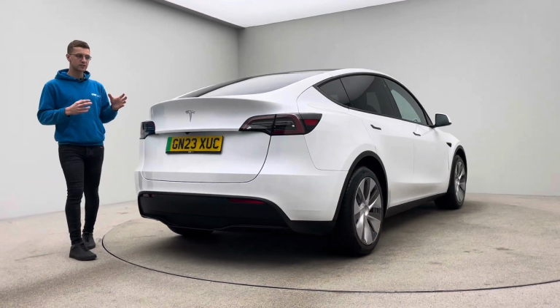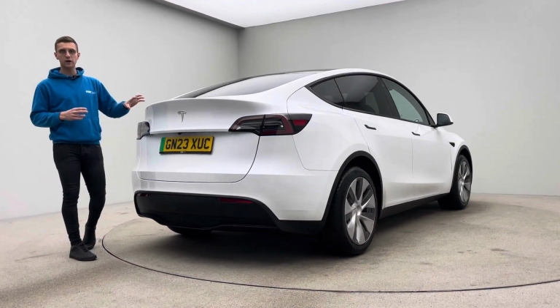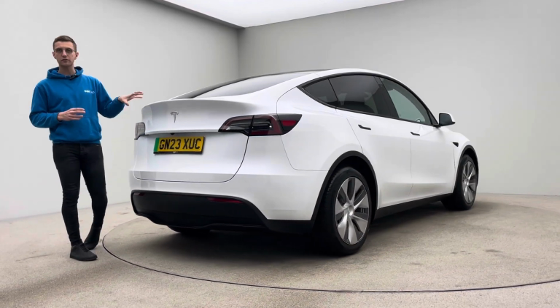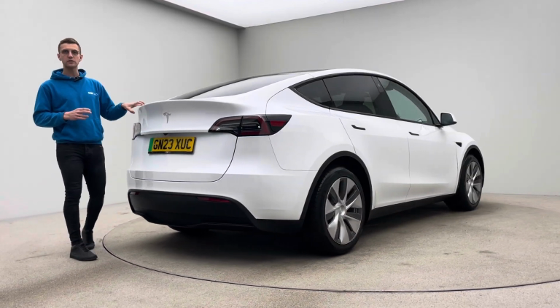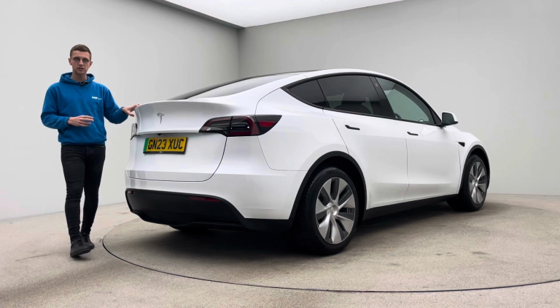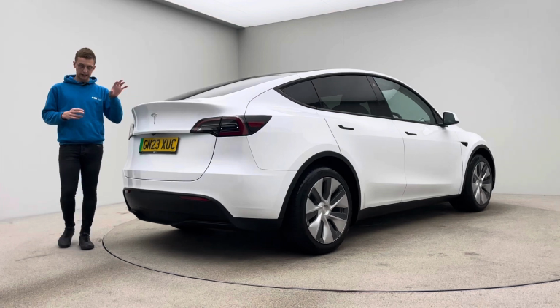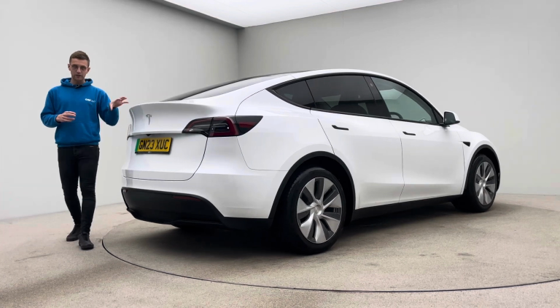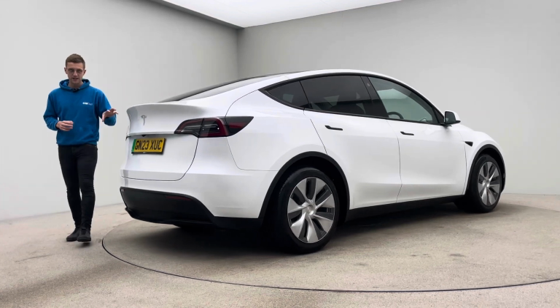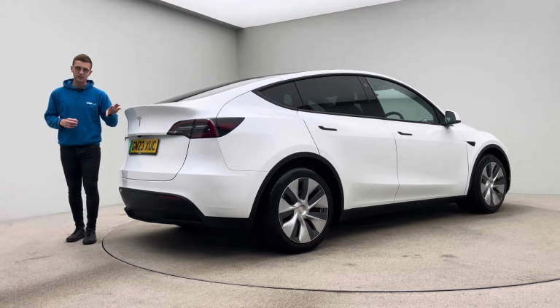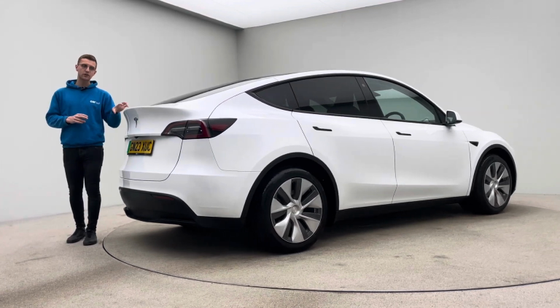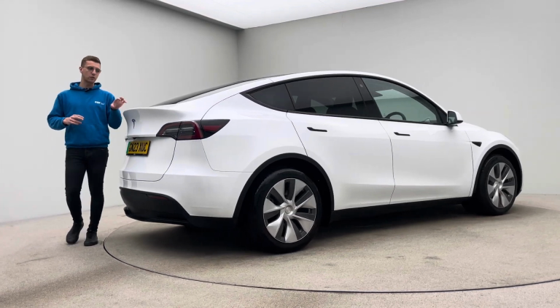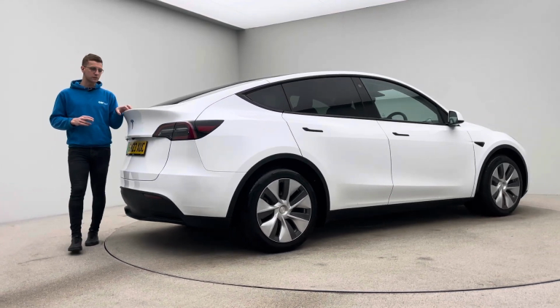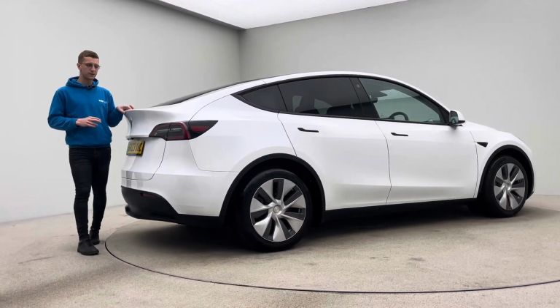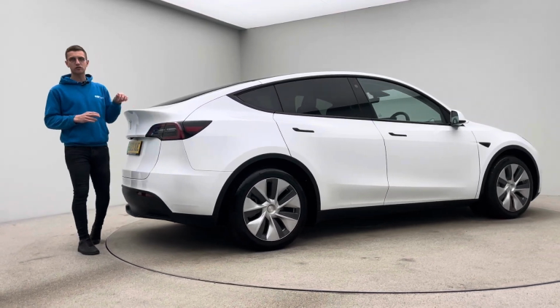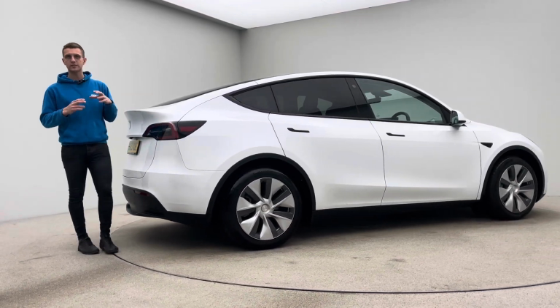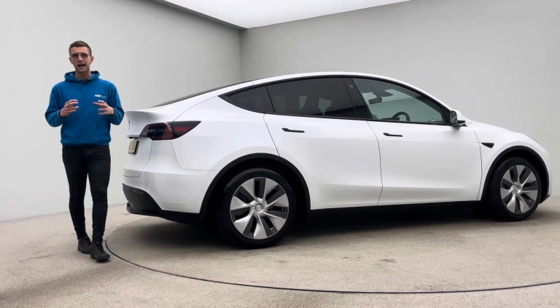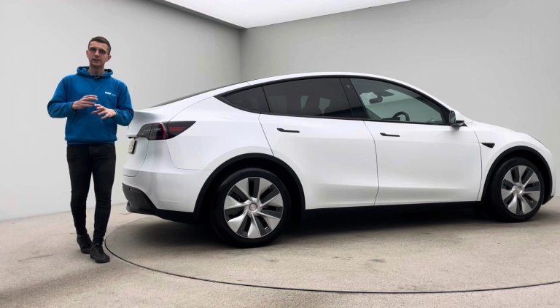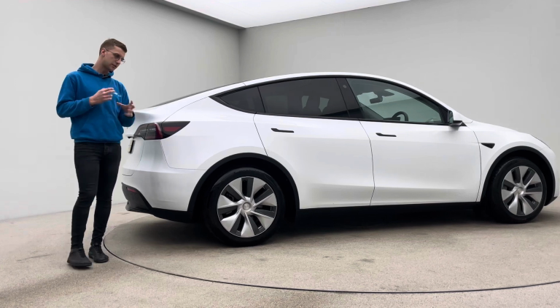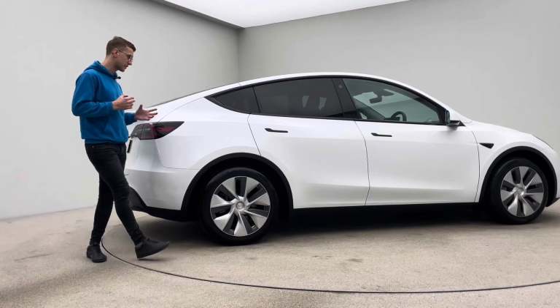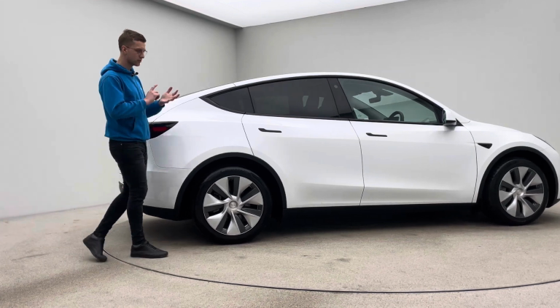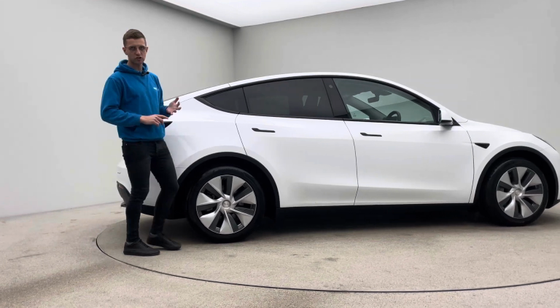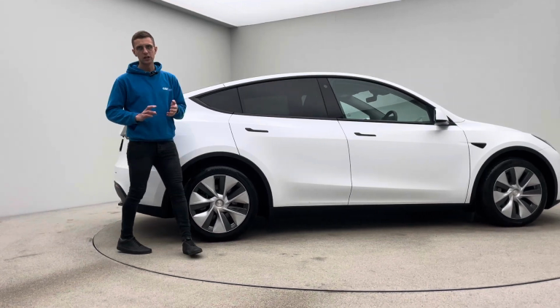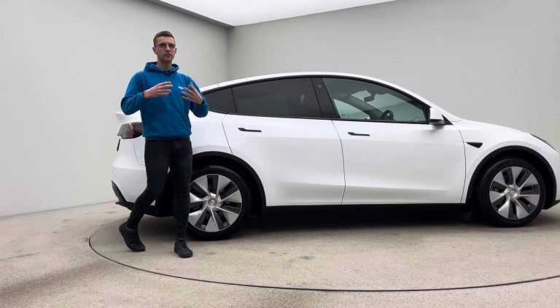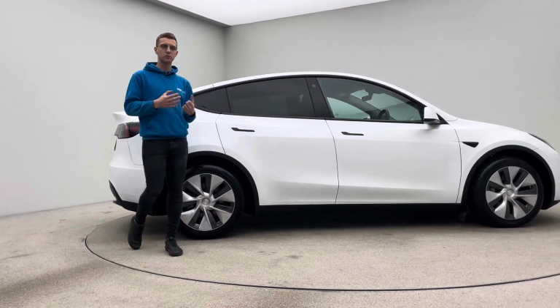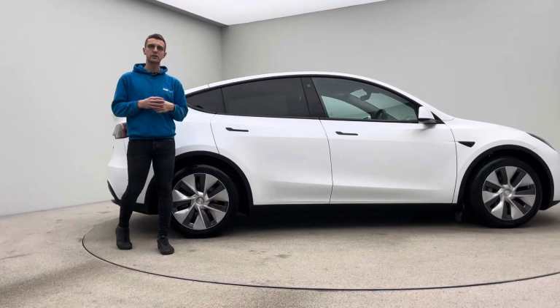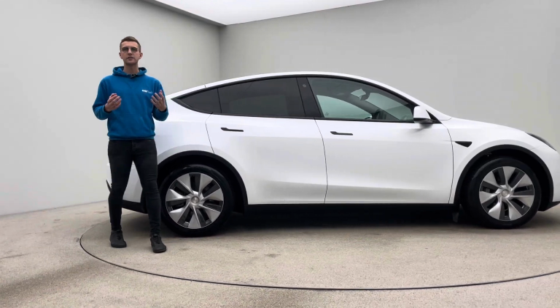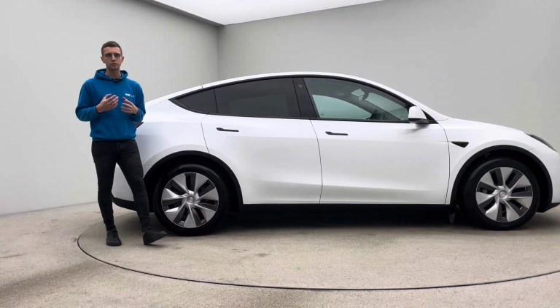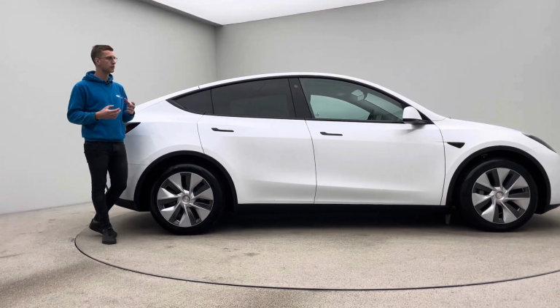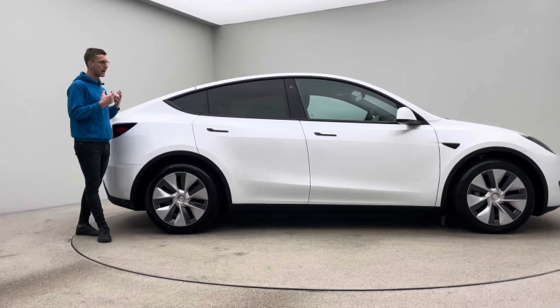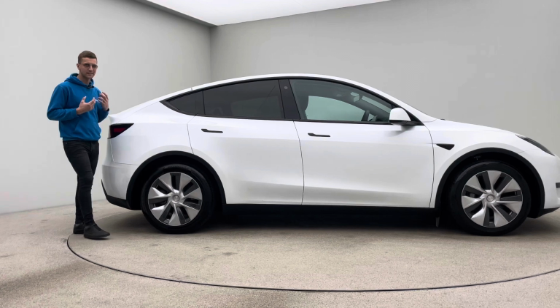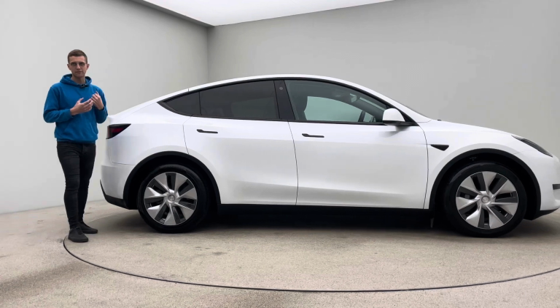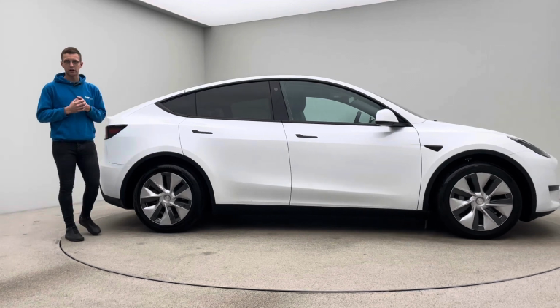This is a Tesla as well, so if you are new to Tesla, download the Tesla app prior to handover and what we'll do is our very best to get you straight onto the Tesla app. This will give you access to Tesla's charging and allow you to use some cool features, for example your phone as the key for the car.